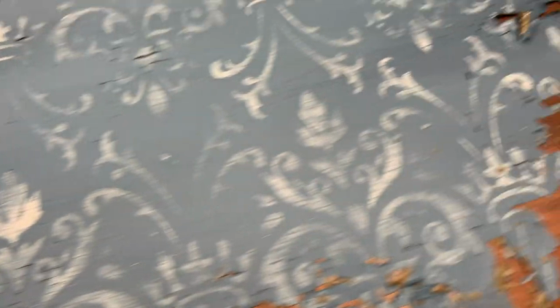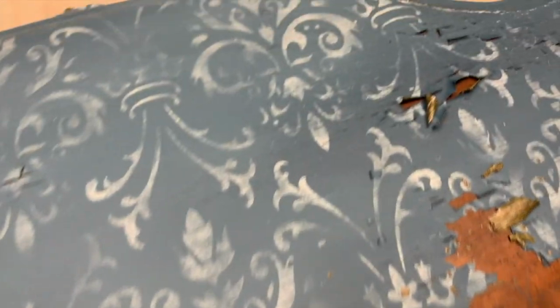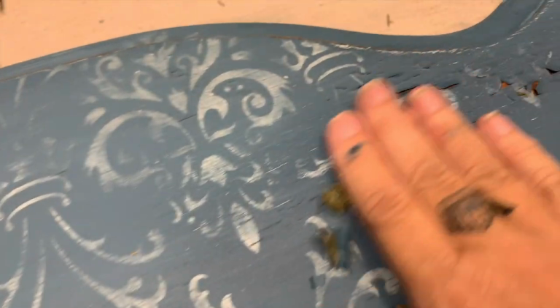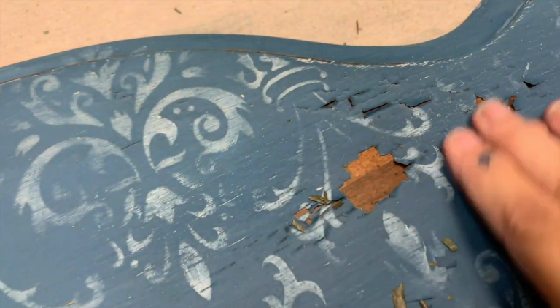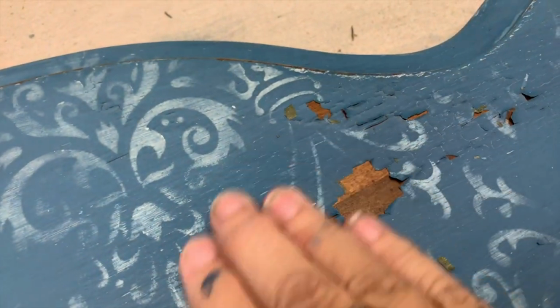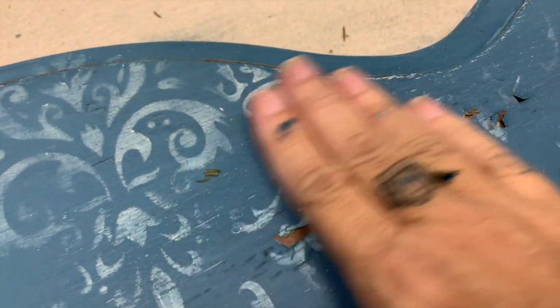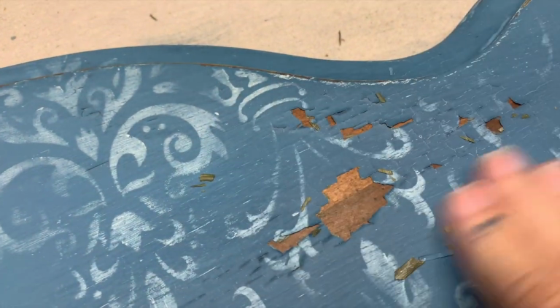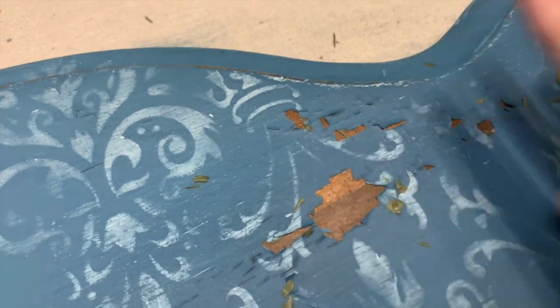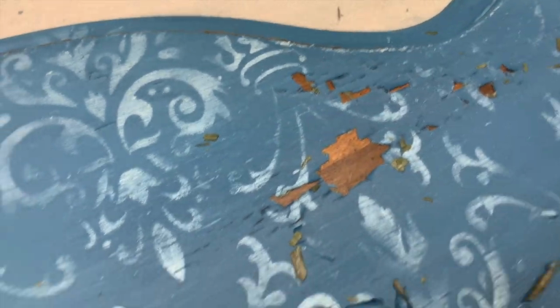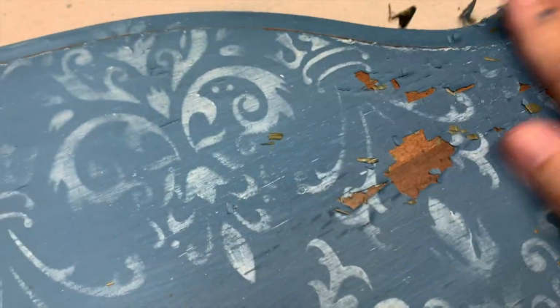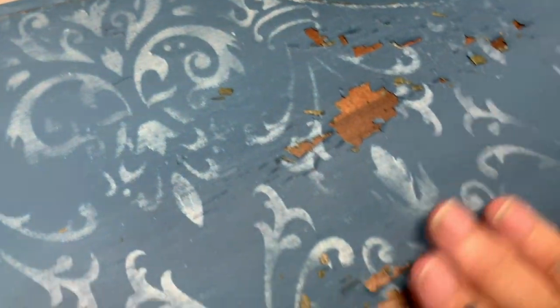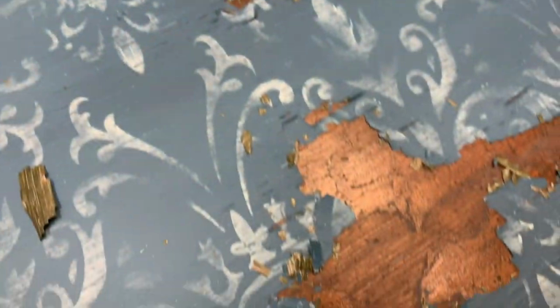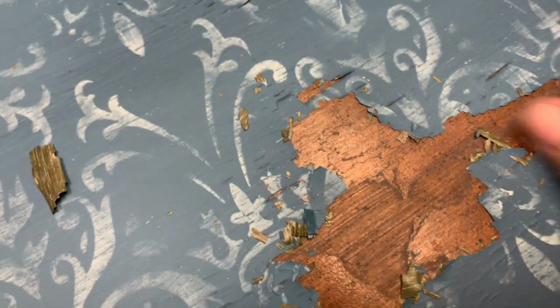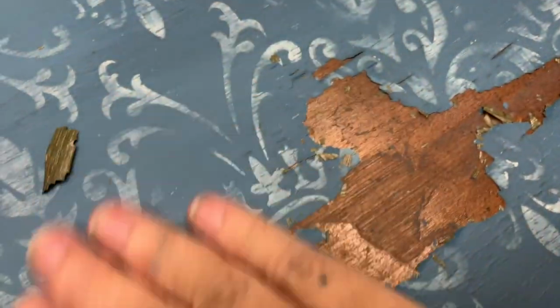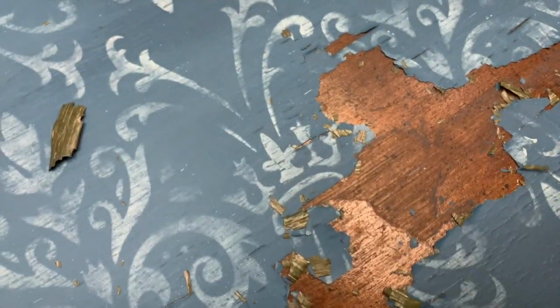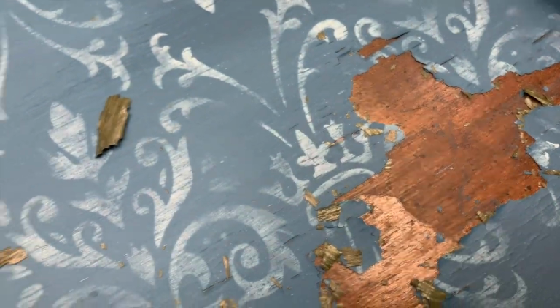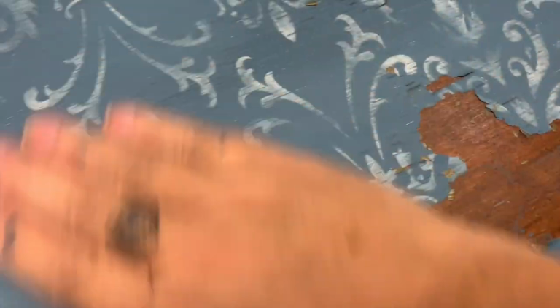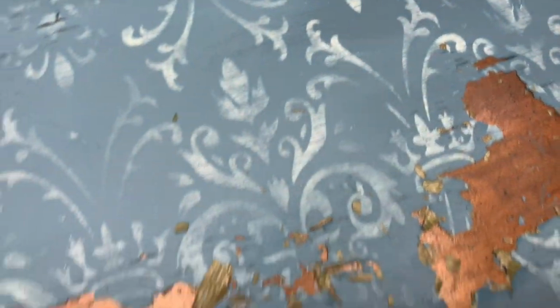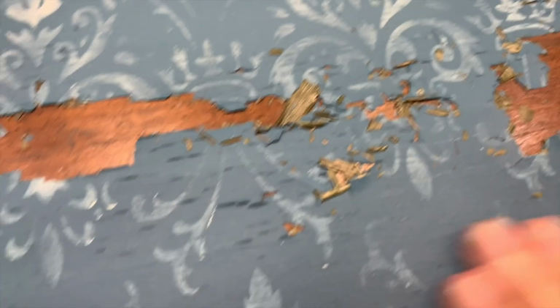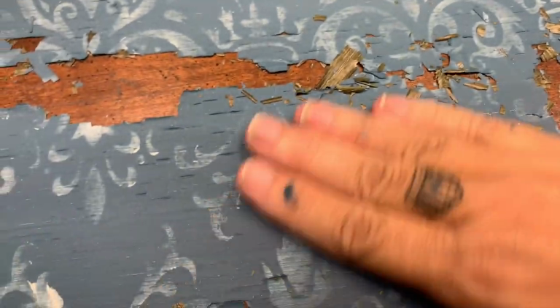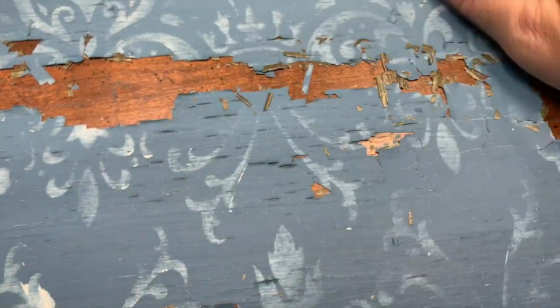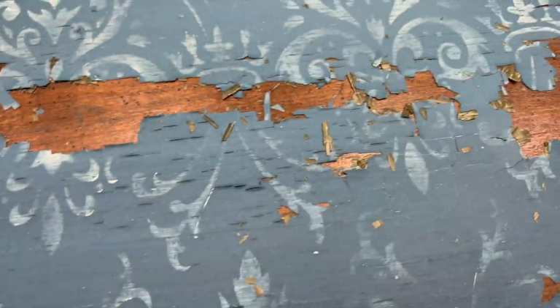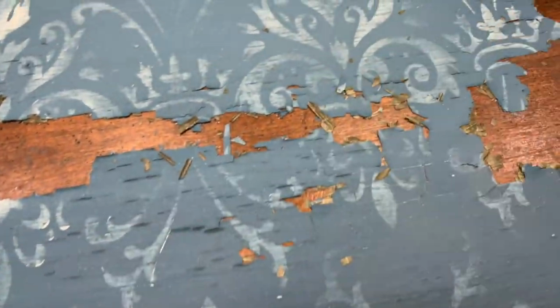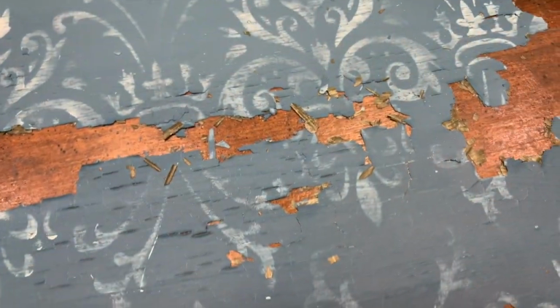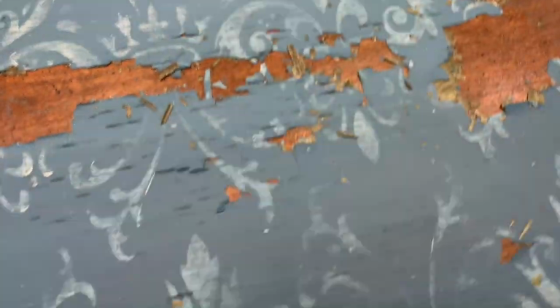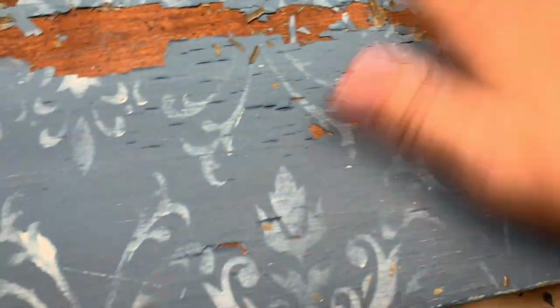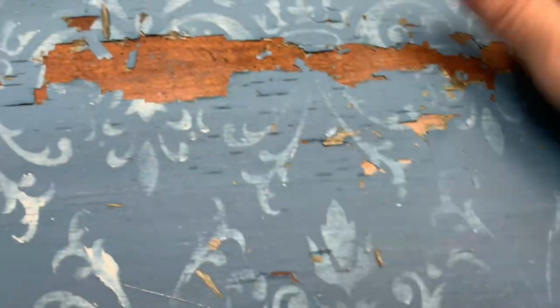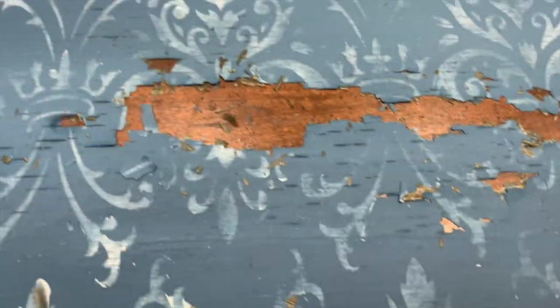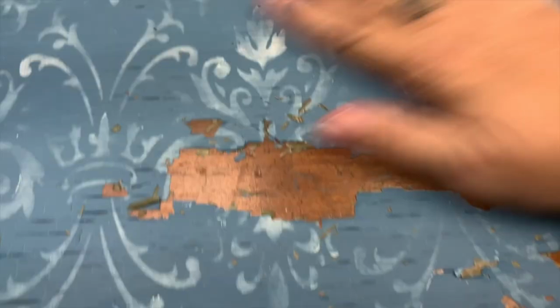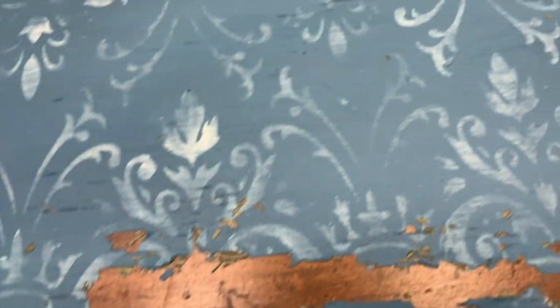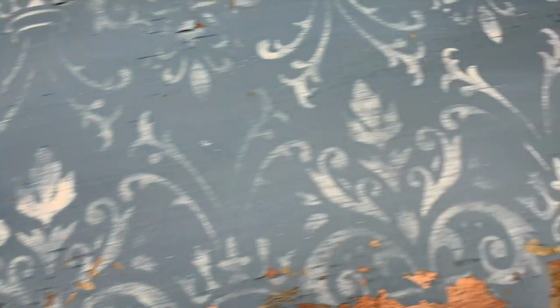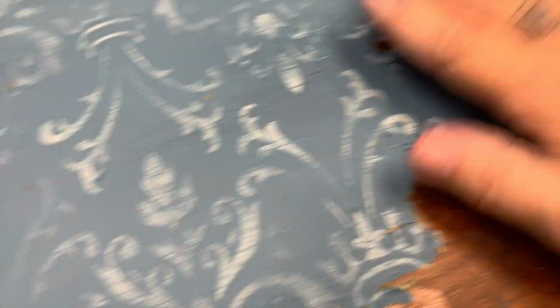I've already stenciled it, otherwise I could go ahead and put some bonding agent in some milk paint, paint over it, sand it down, do the bonding agent, paint over it and have full coverage. Instead I love chippy and I love old, so I'm going to work with it.